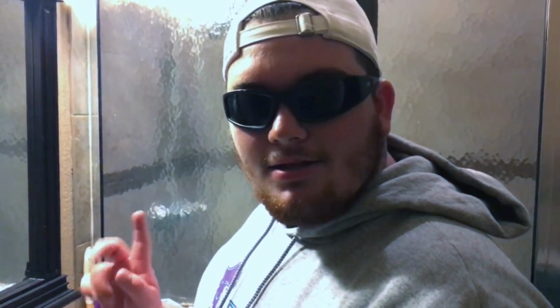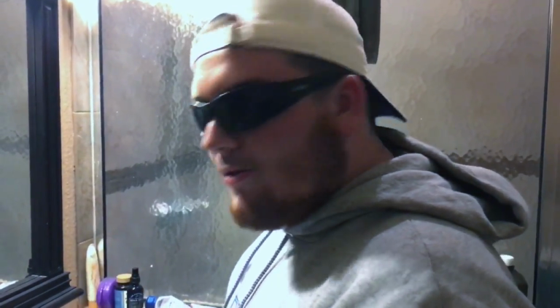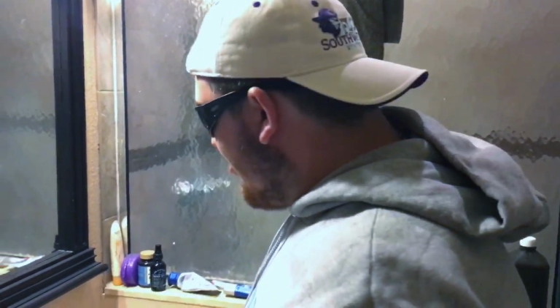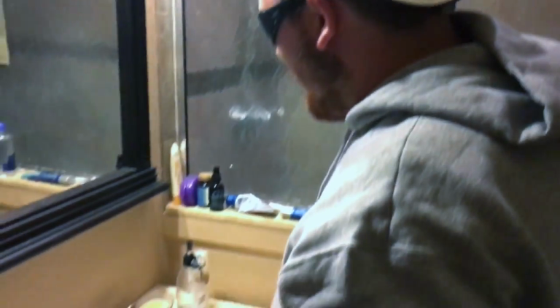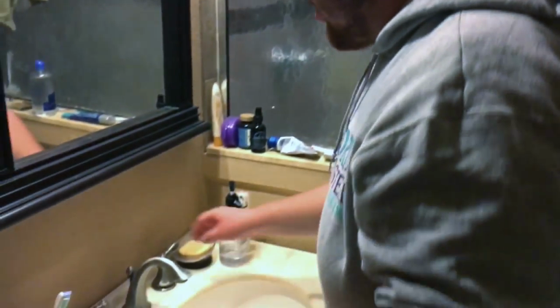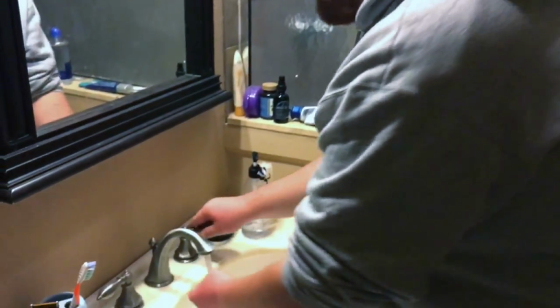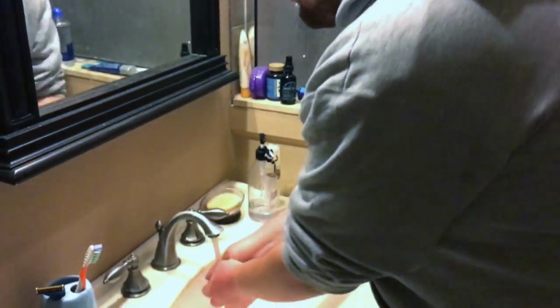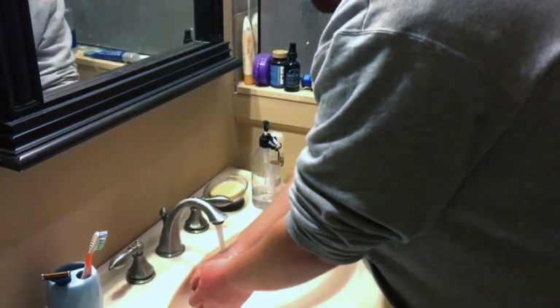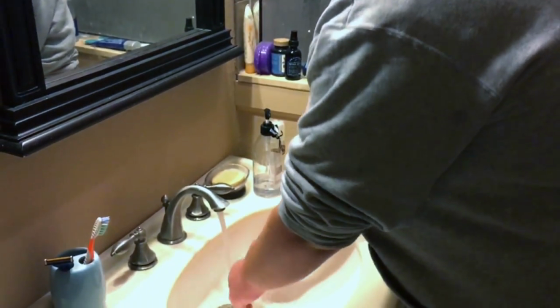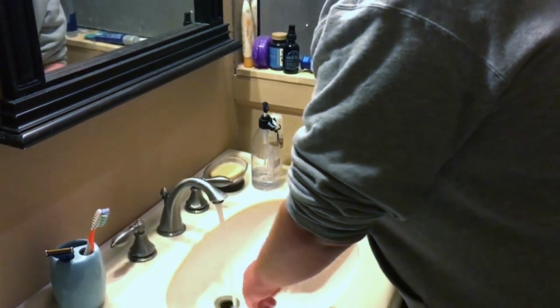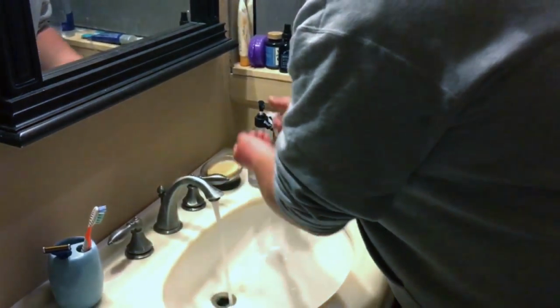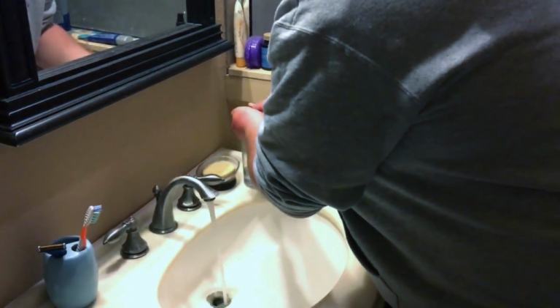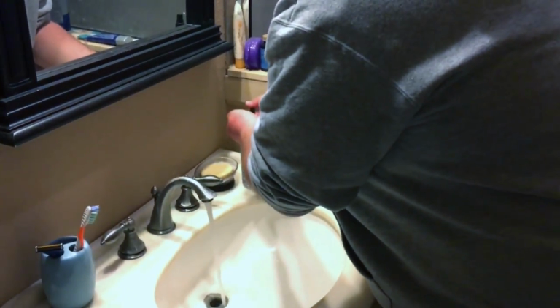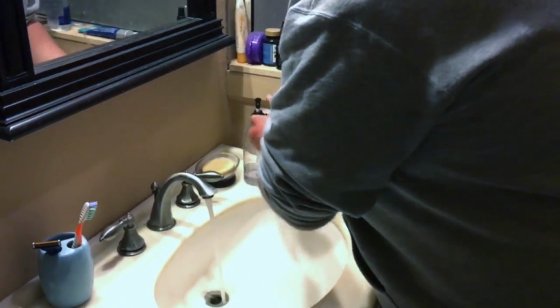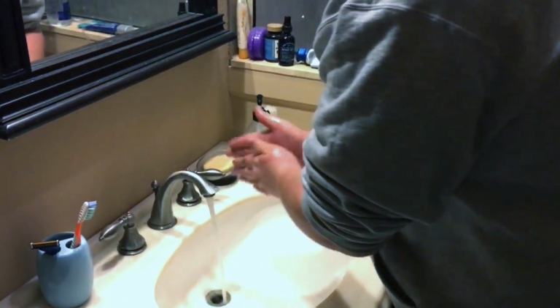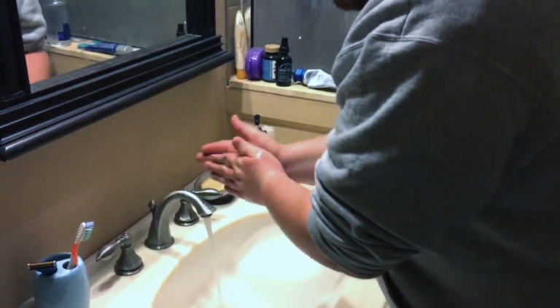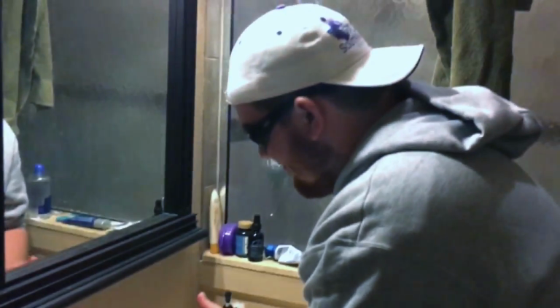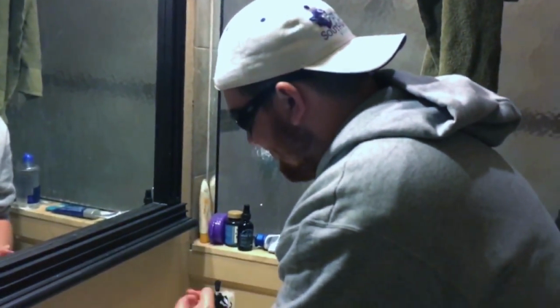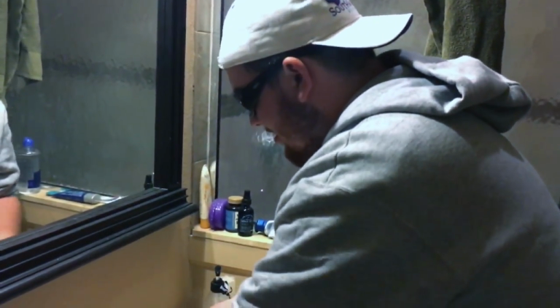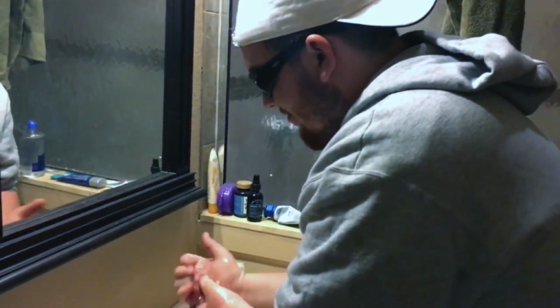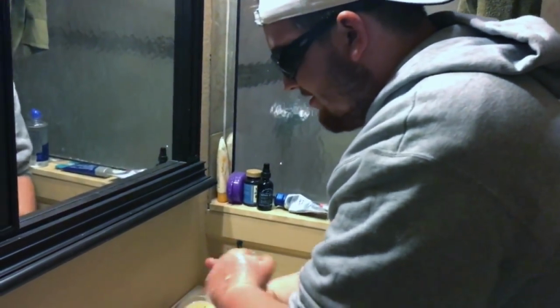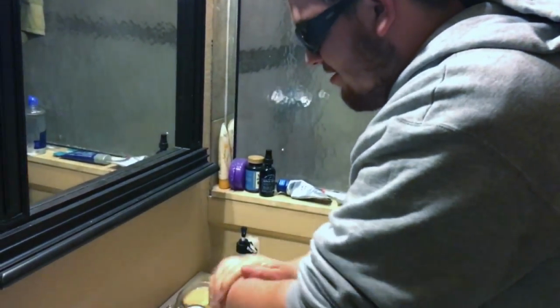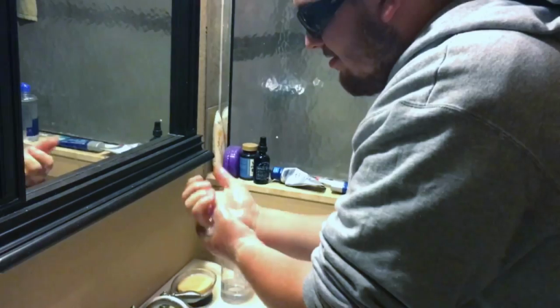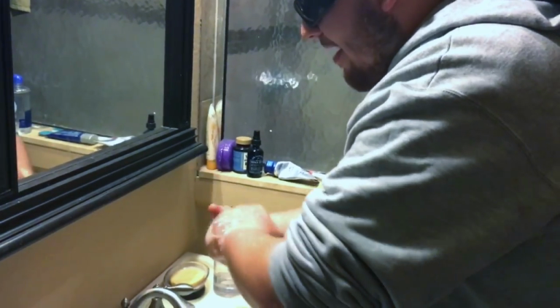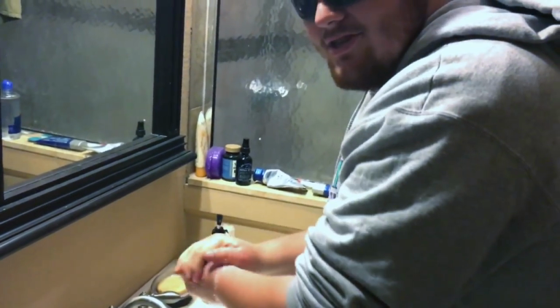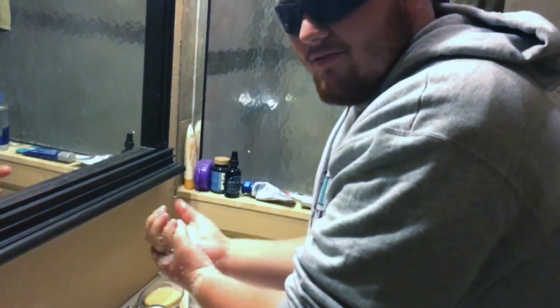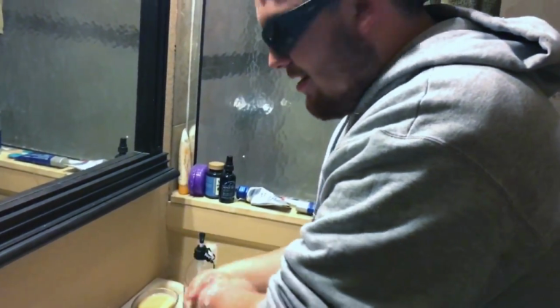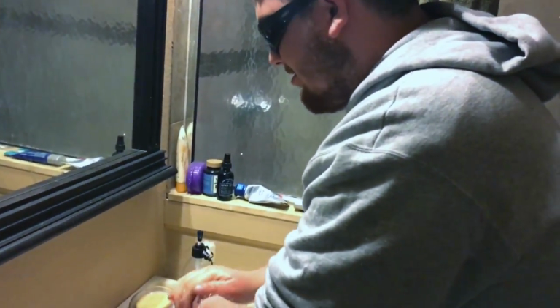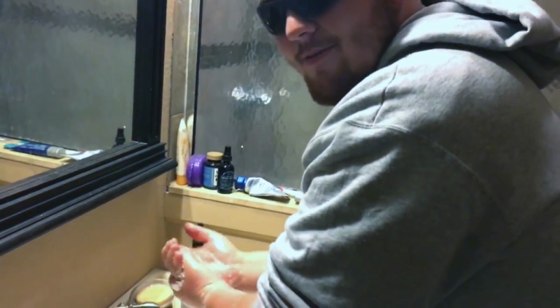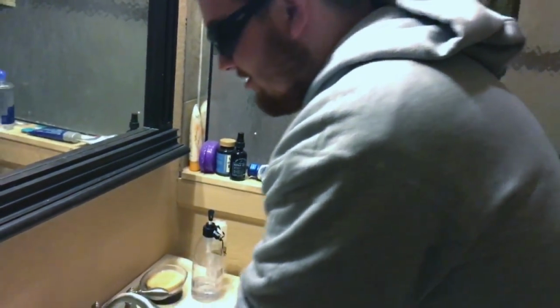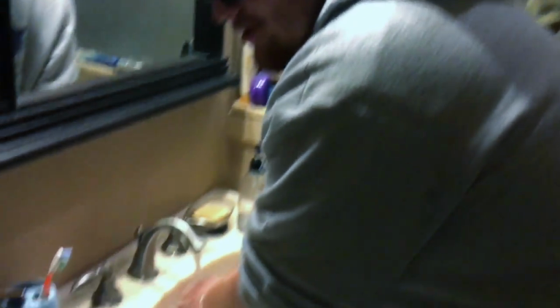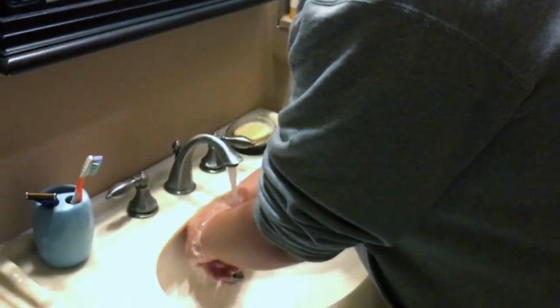Step one is always washing your hands. By doing this, it prevents pathogens and cross-contamination into your food.